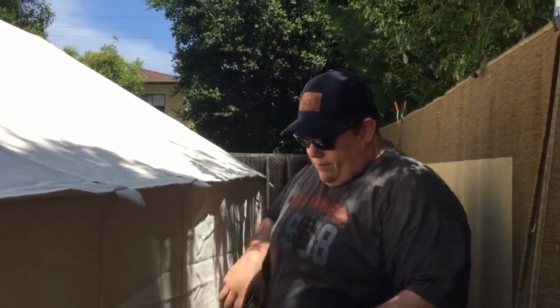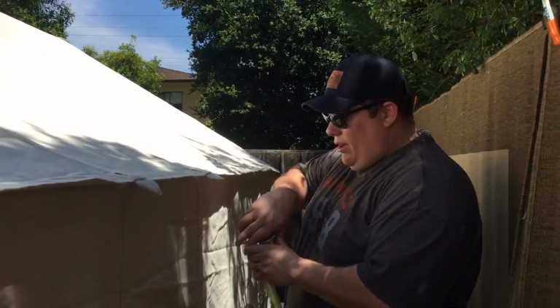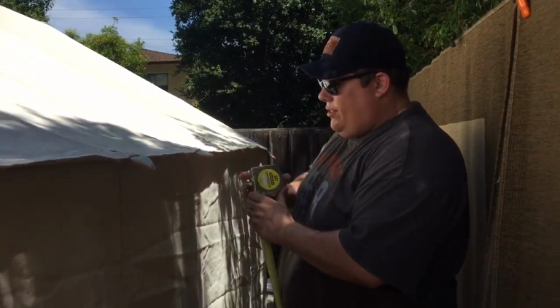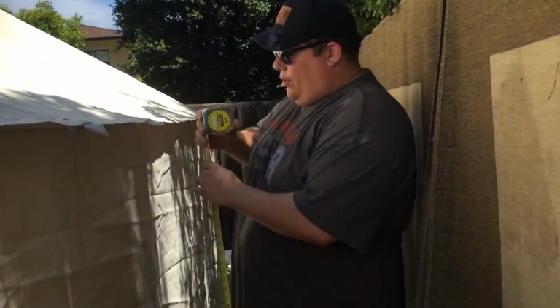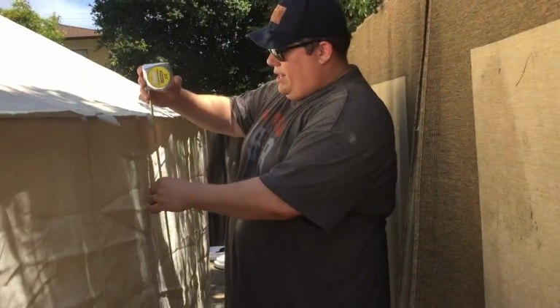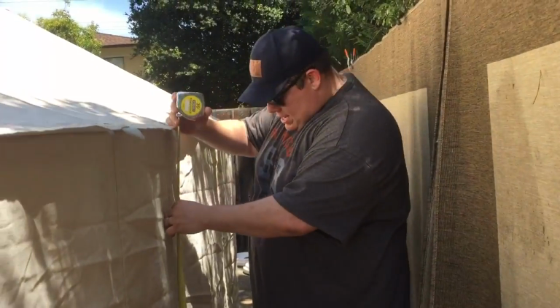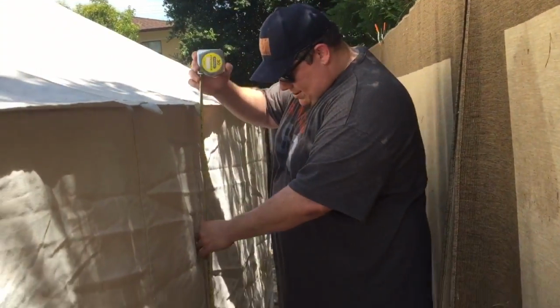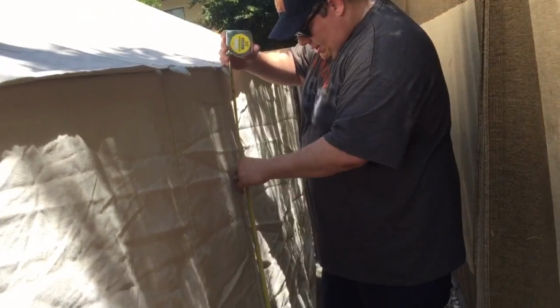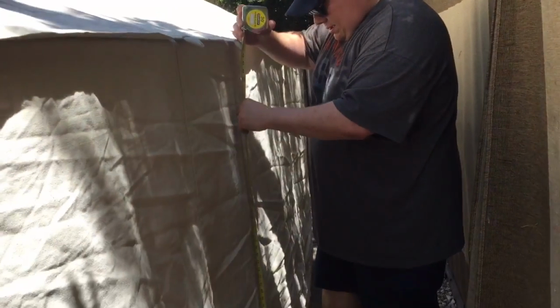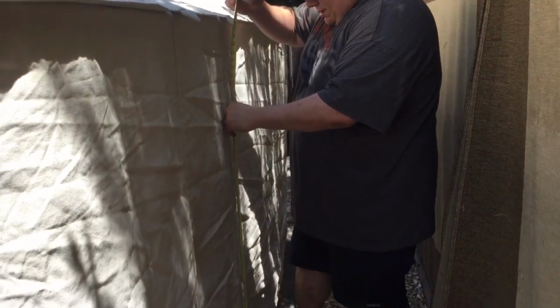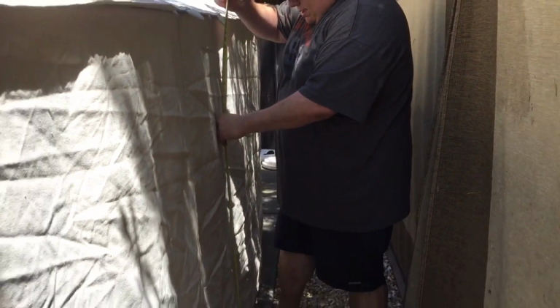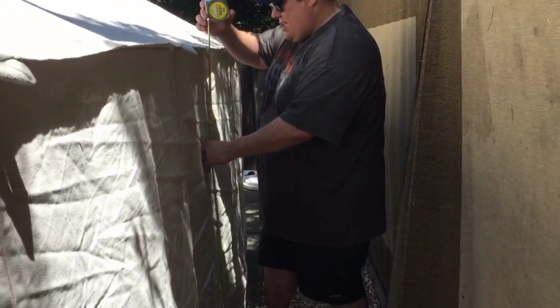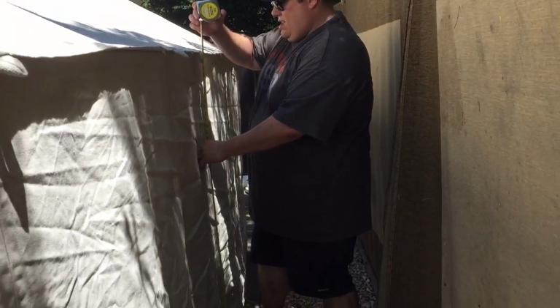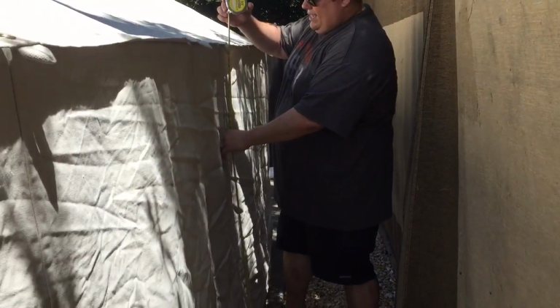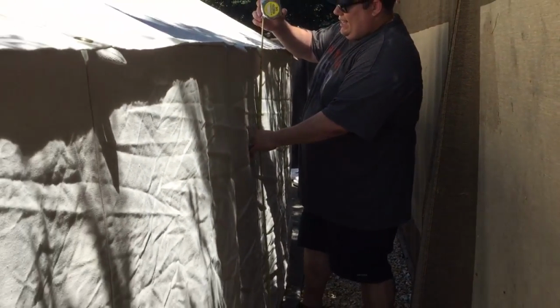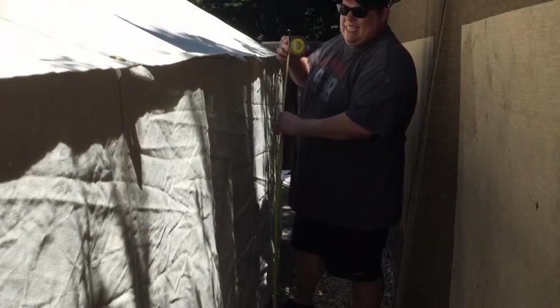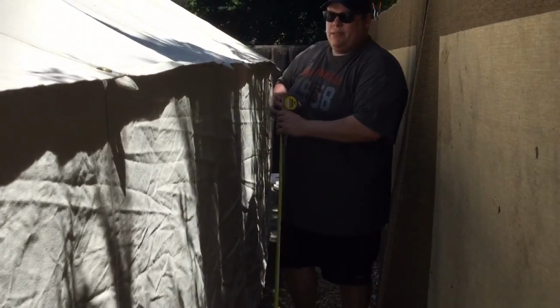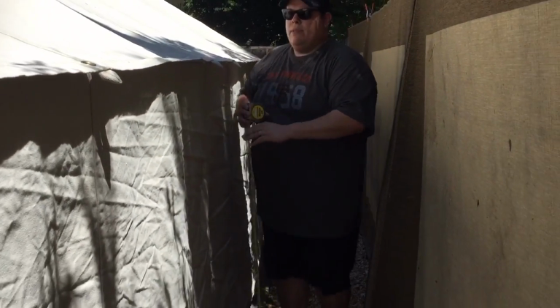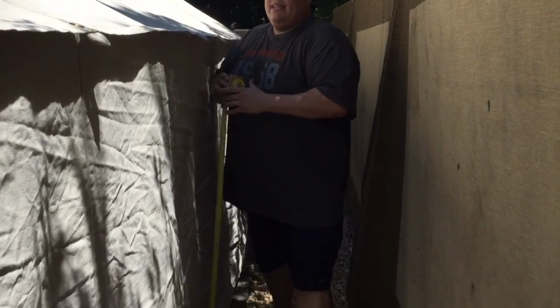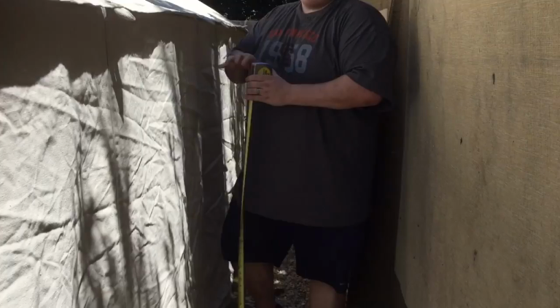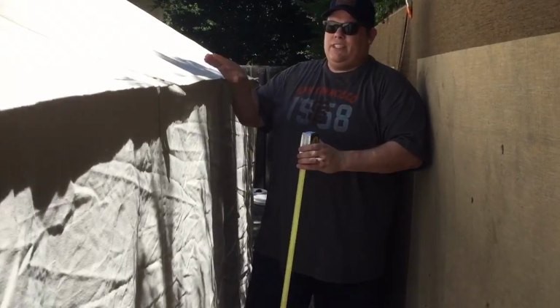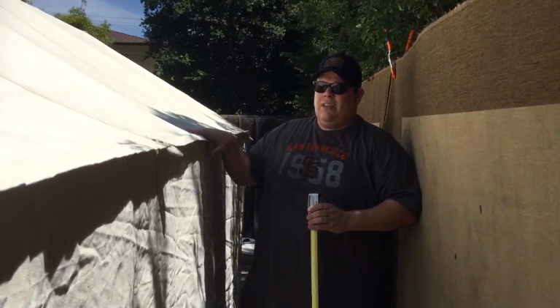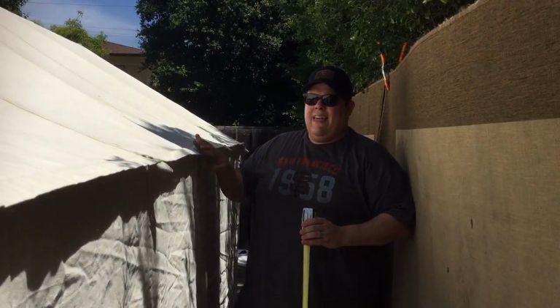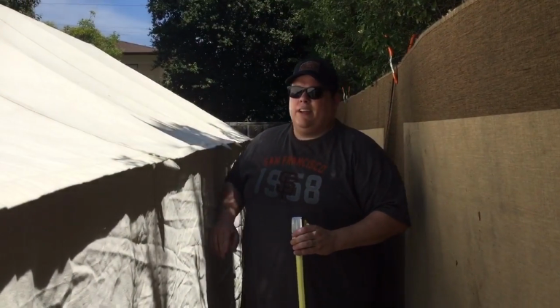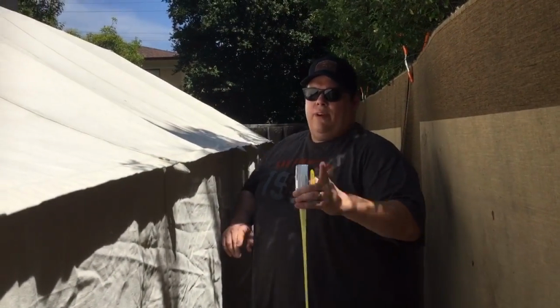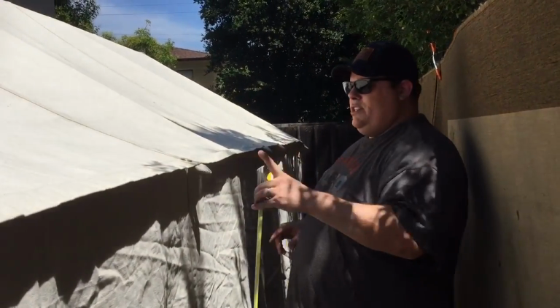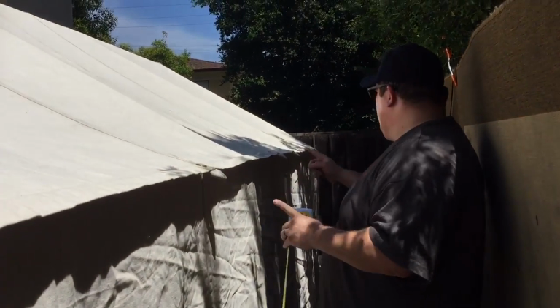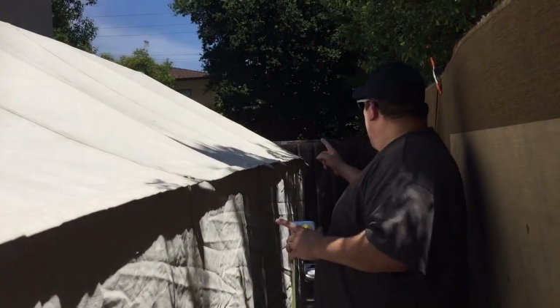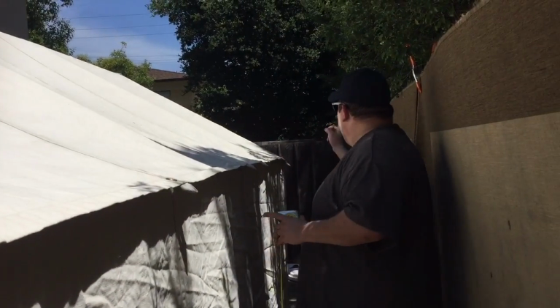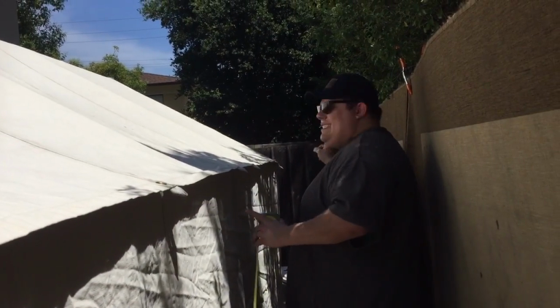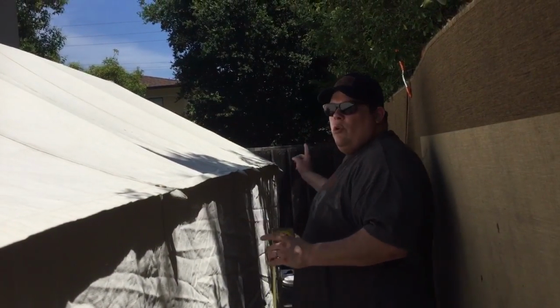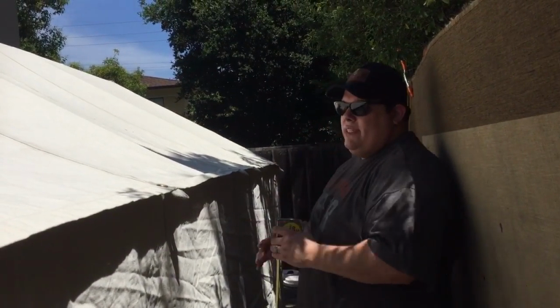Now, from the grommet to the floor is exactly 60 inches, so this is five feet tall. And you can see we have one, two, three, four, five, six total grommets.